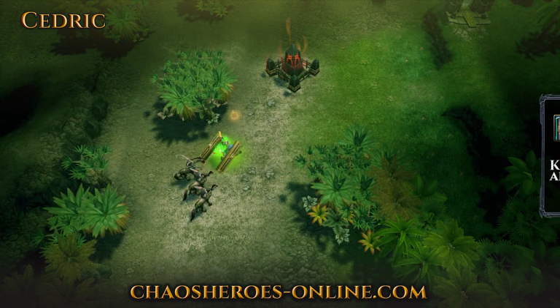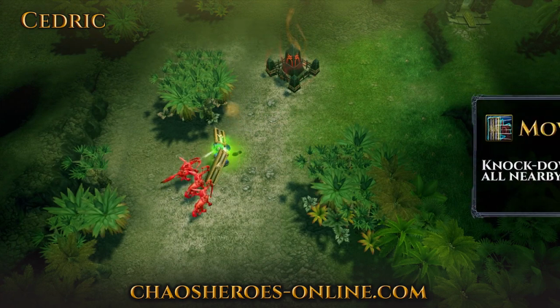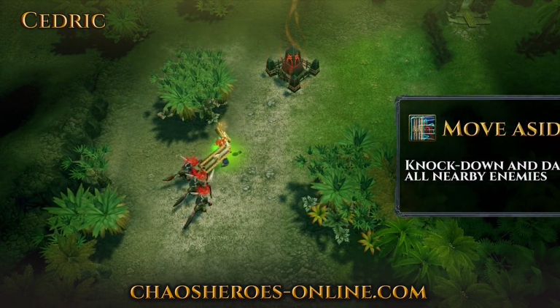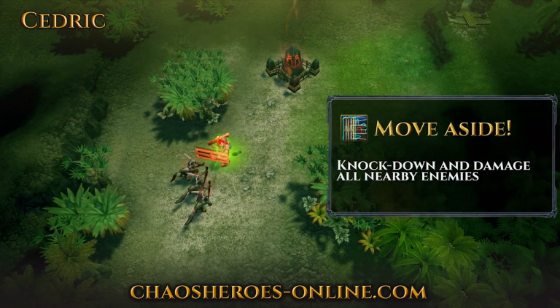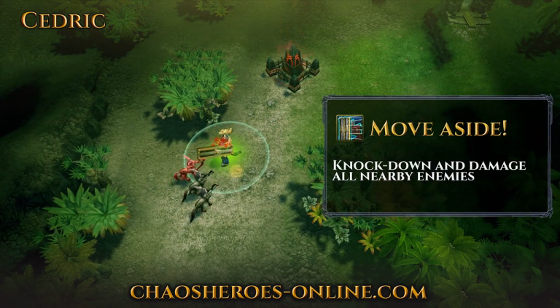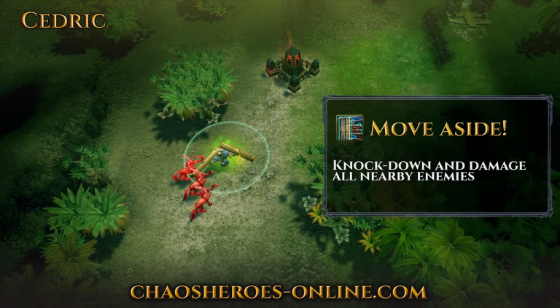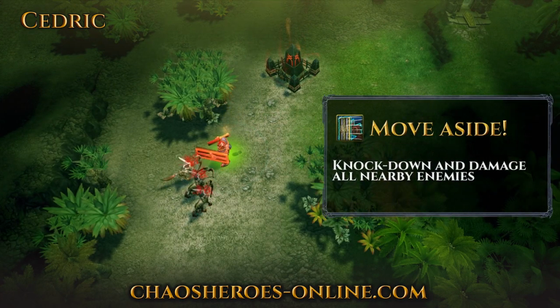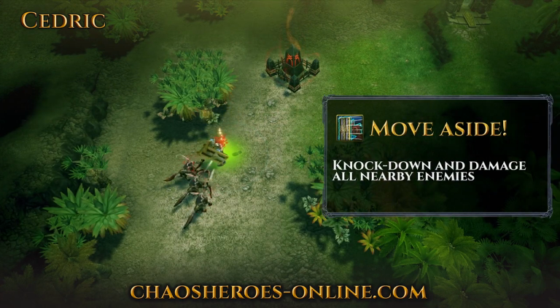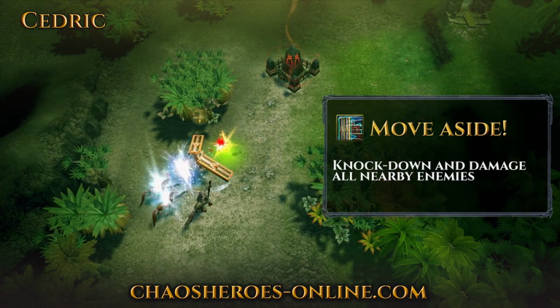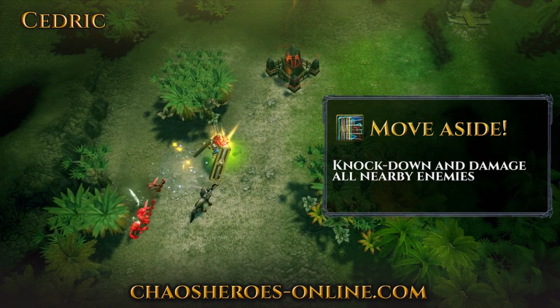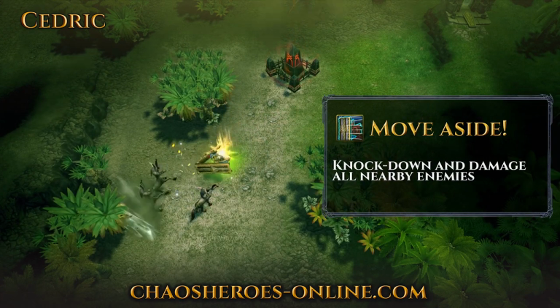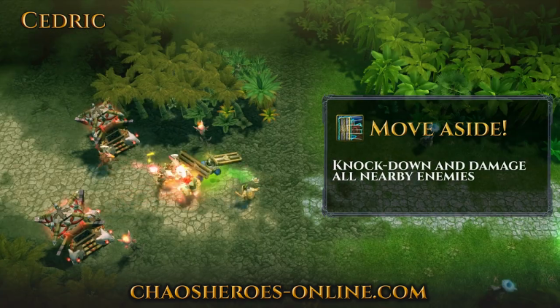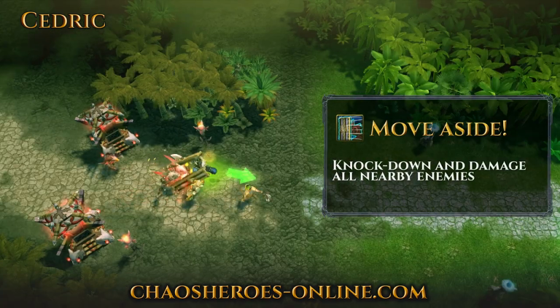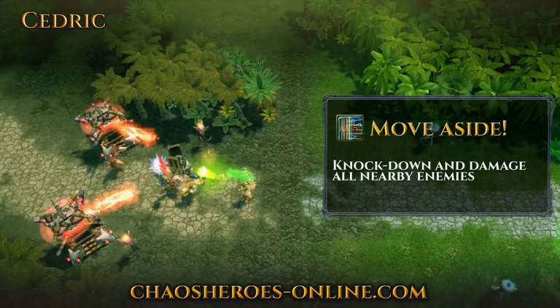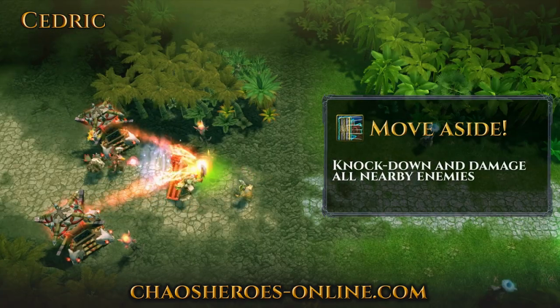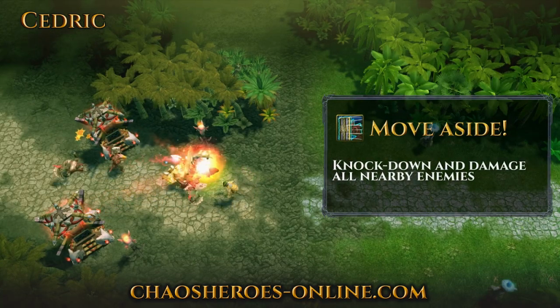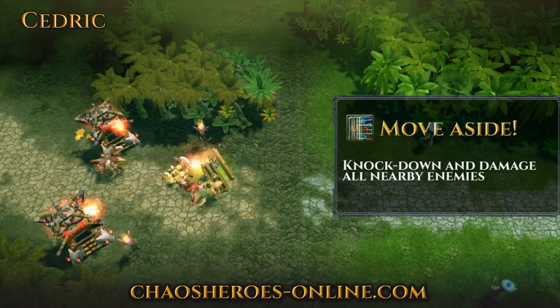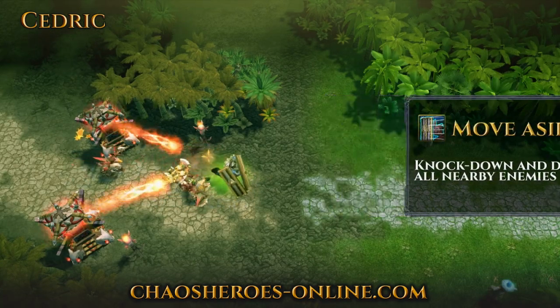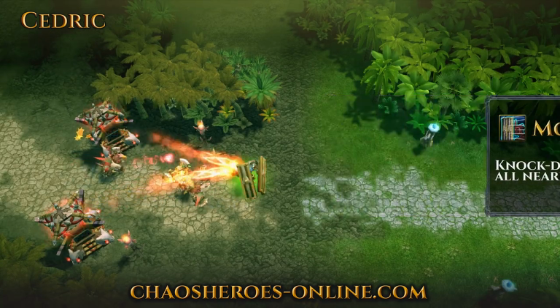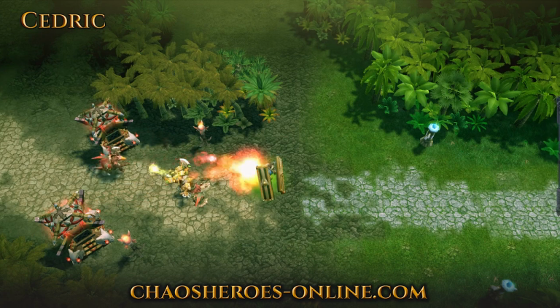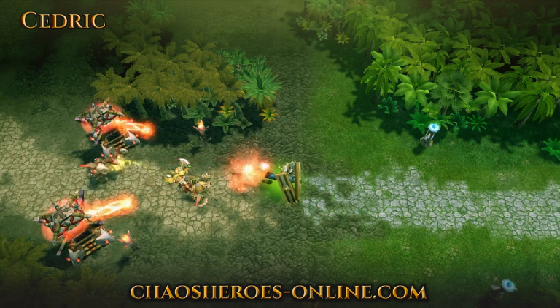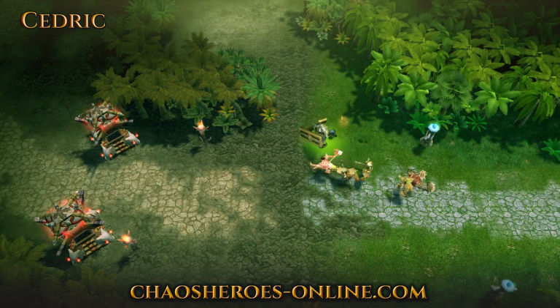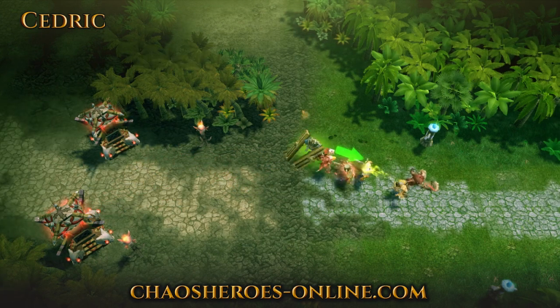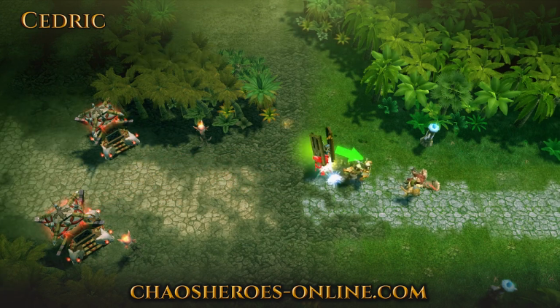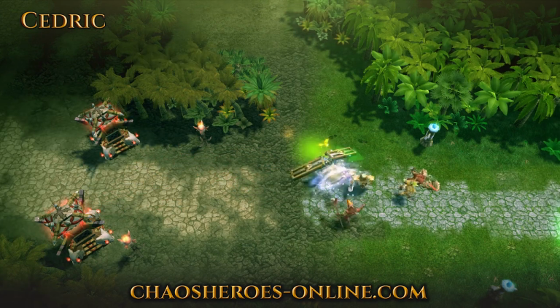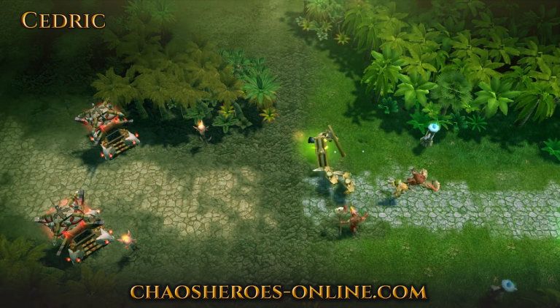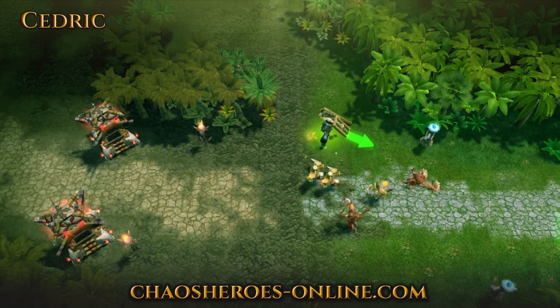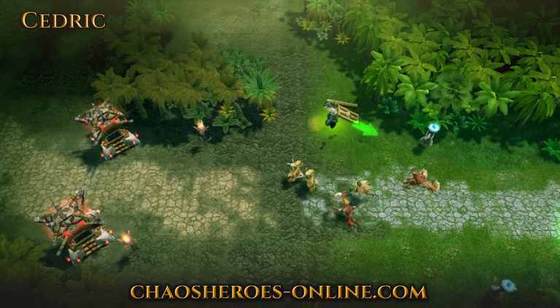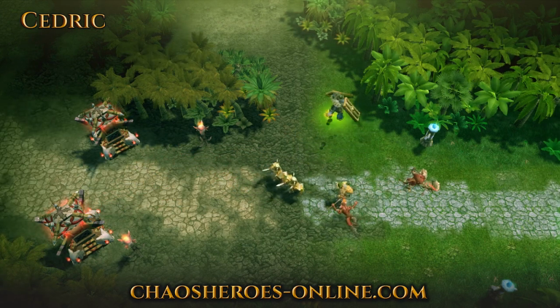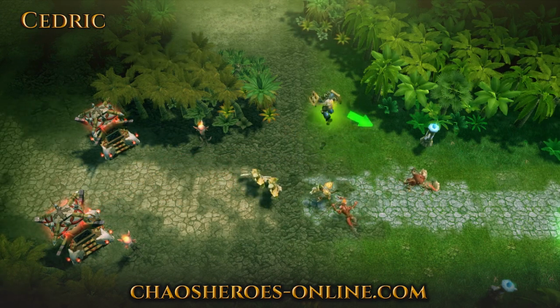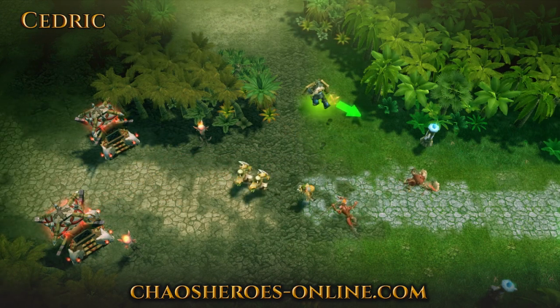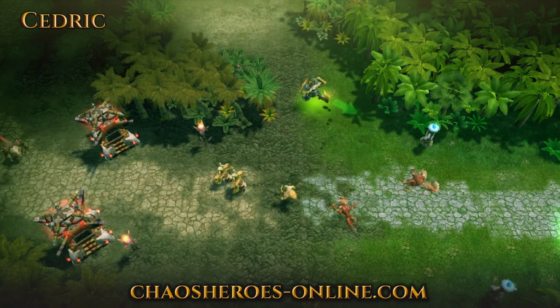His first skill is Move Aside. Cedric swats his target and any nearby enemy units with a powerful swing, shoving them back and knocking them down.